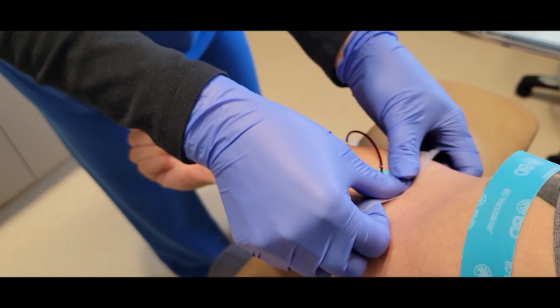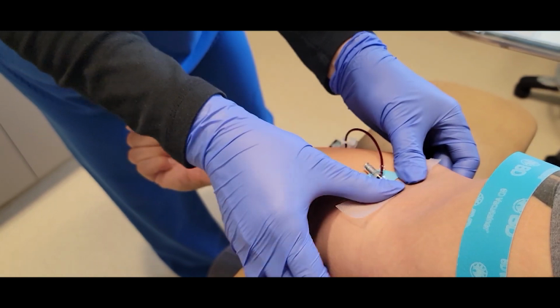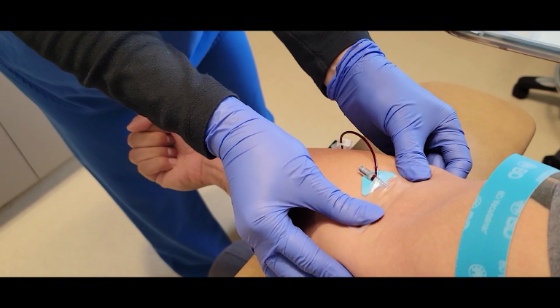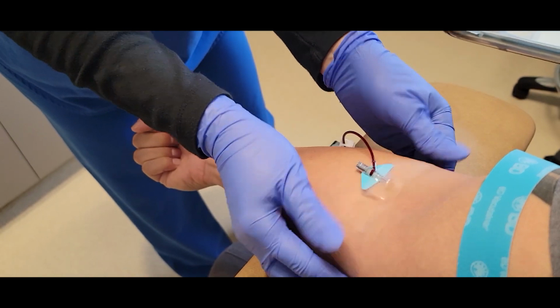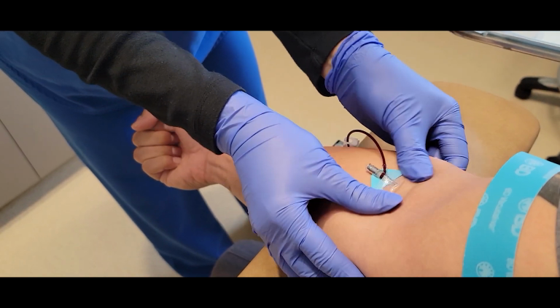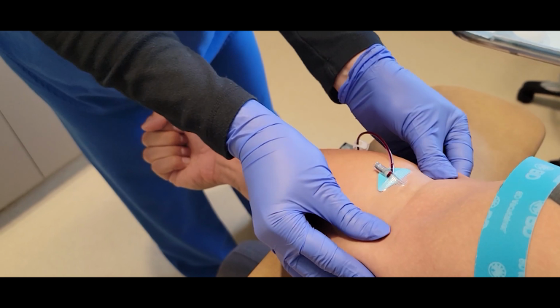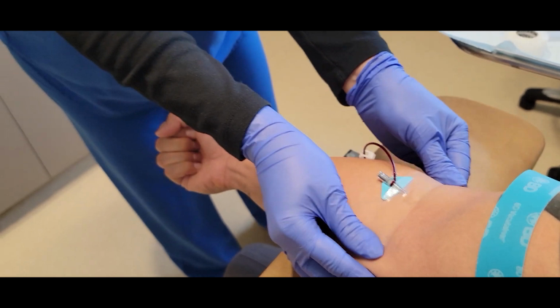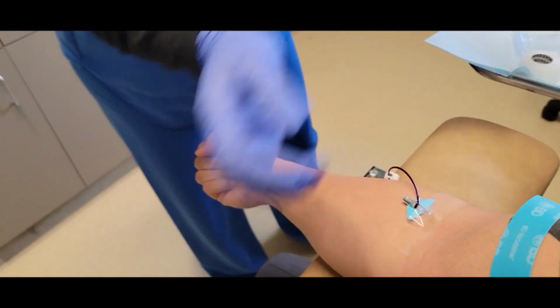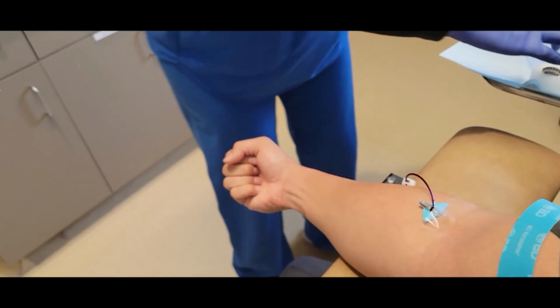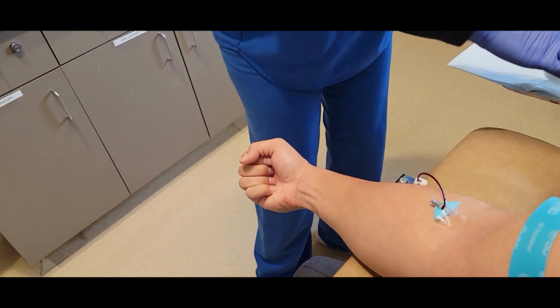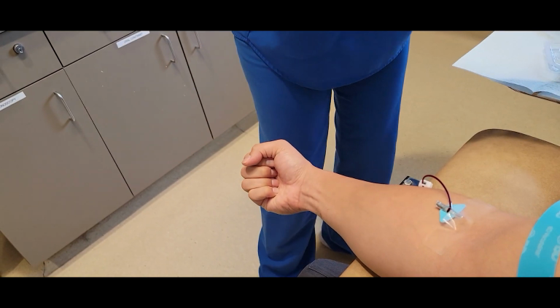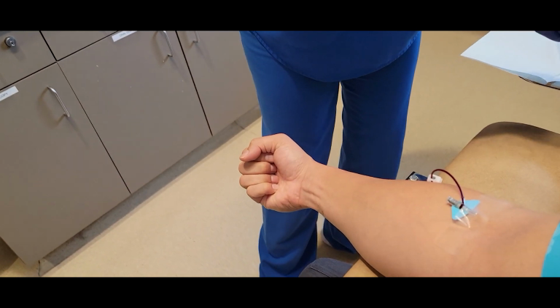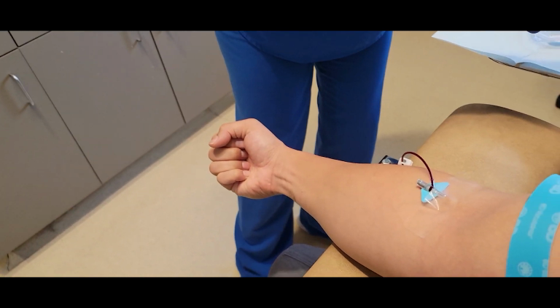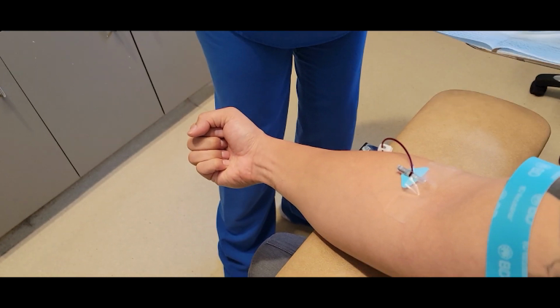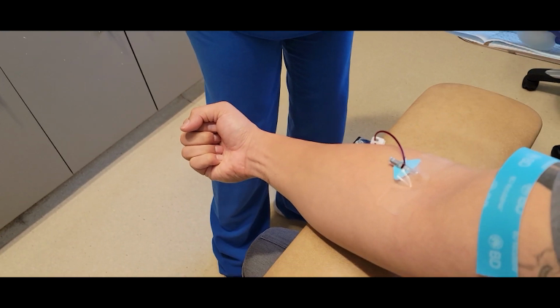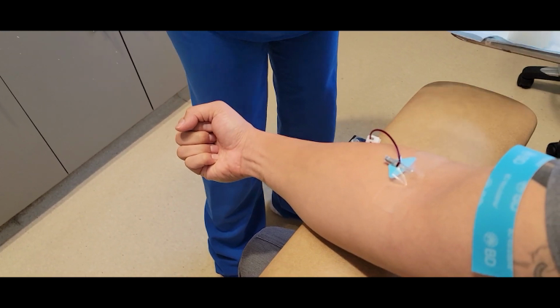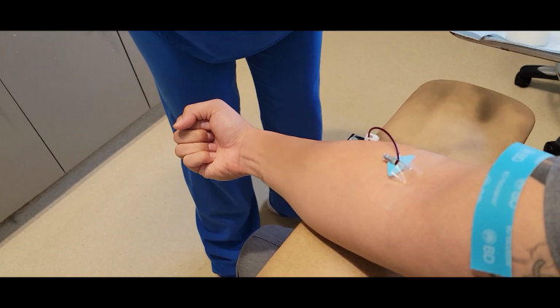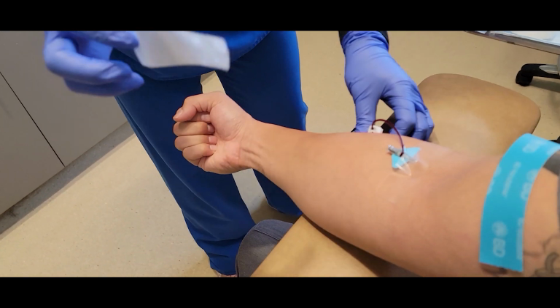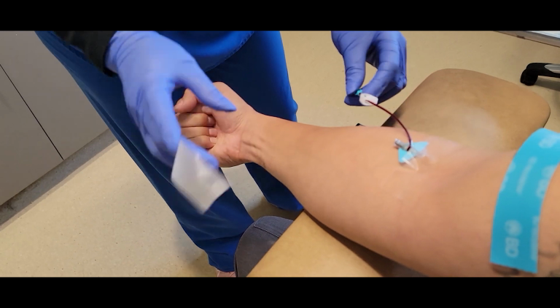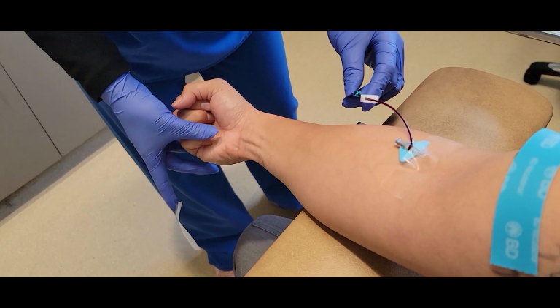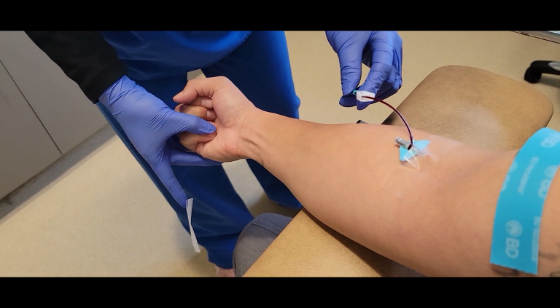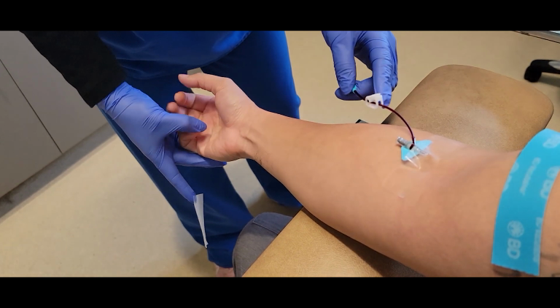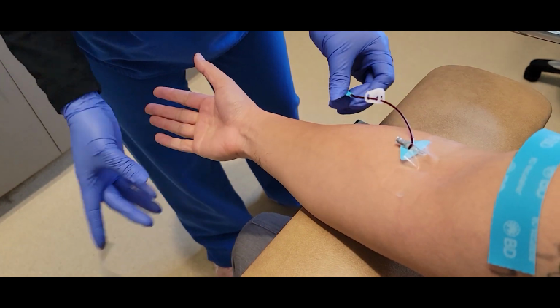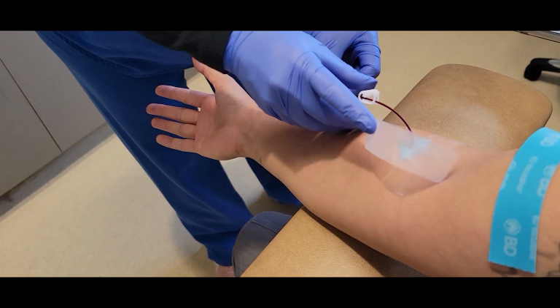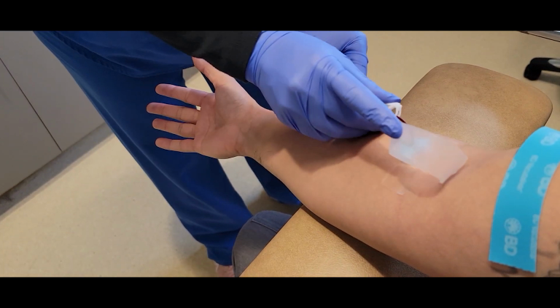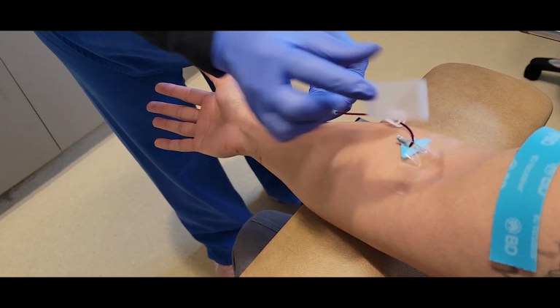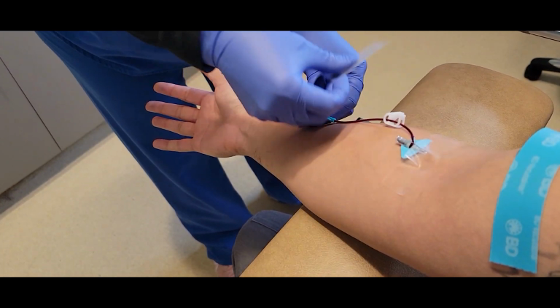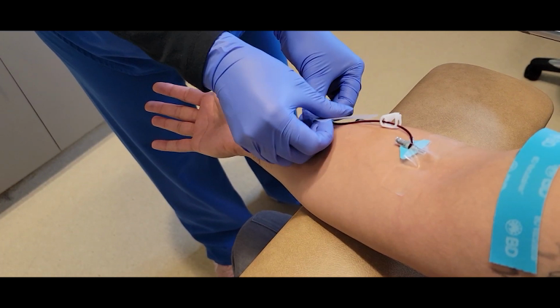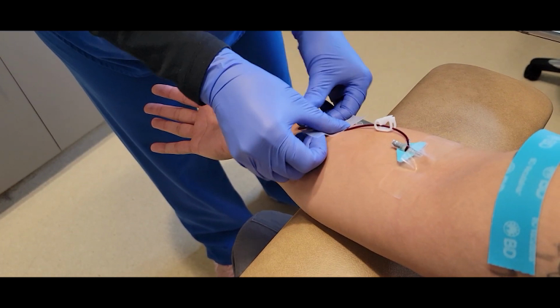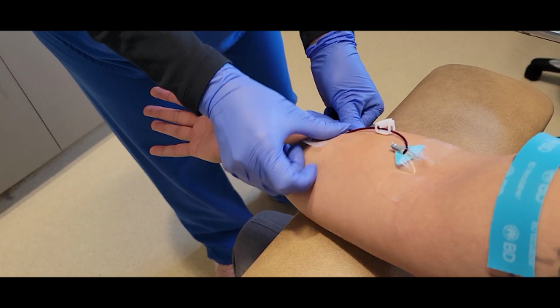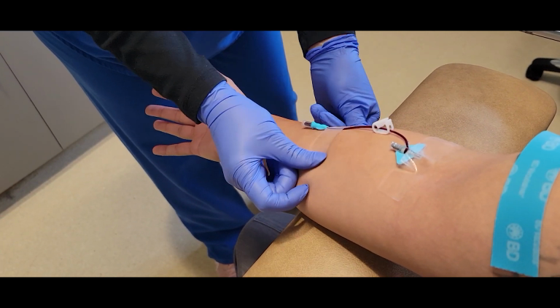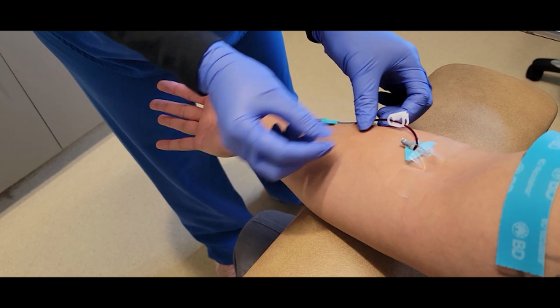And I'm going to tape that down up at the top. And since this one has a long tube, I'm going to tape it down also toward the bottom, and he is going to release his hand — he doesn't need to squeeze his fist anymore.